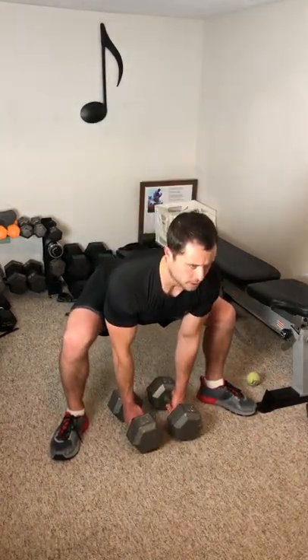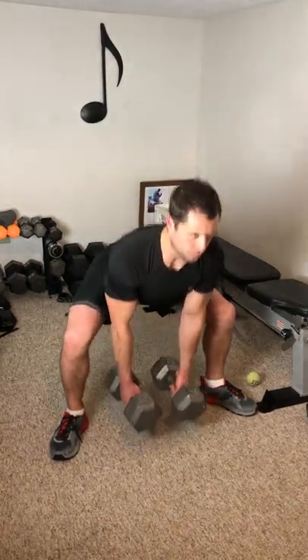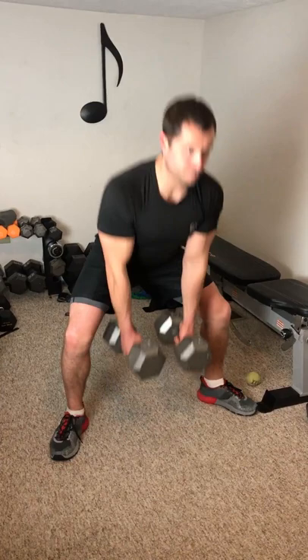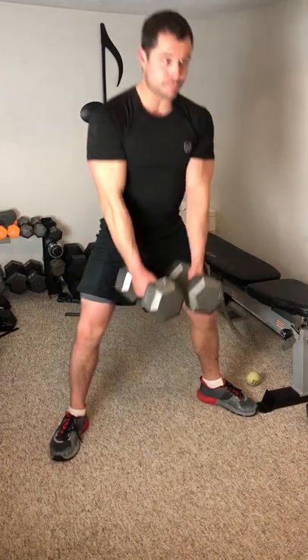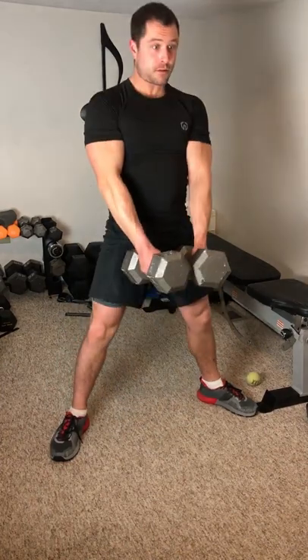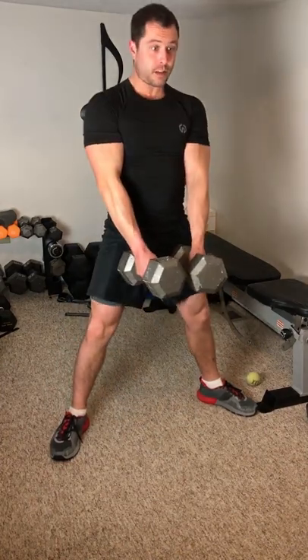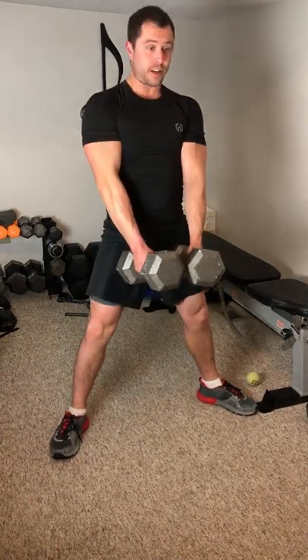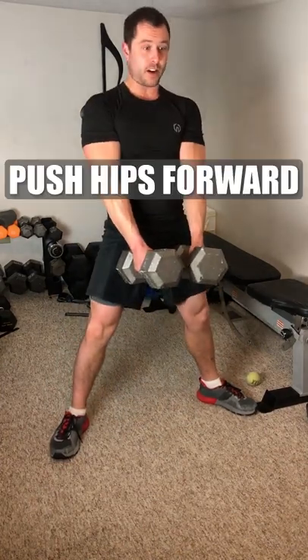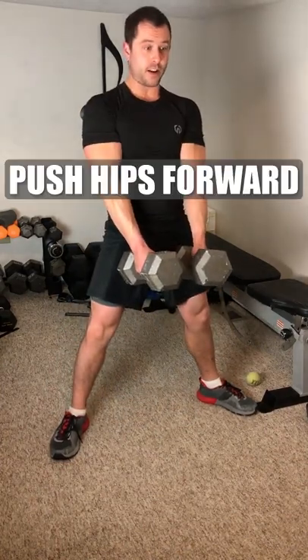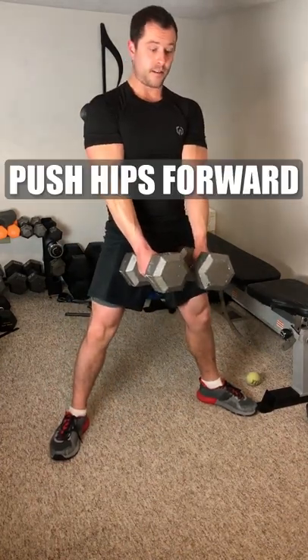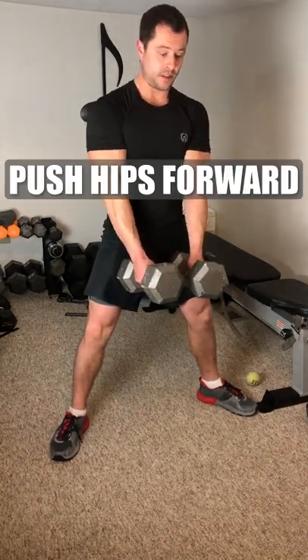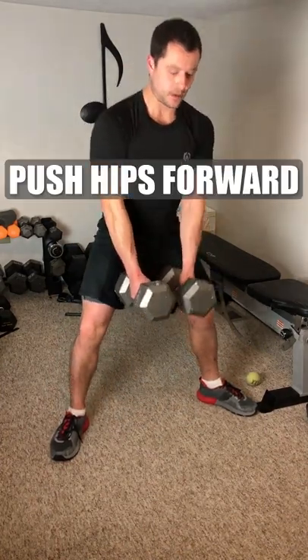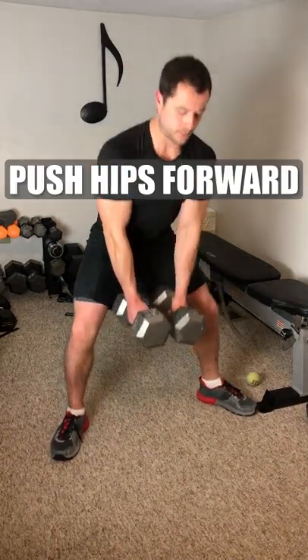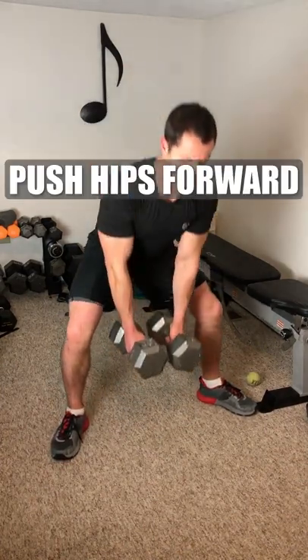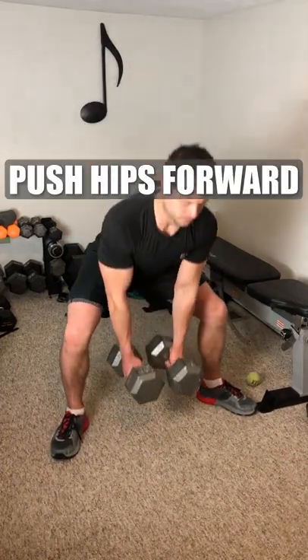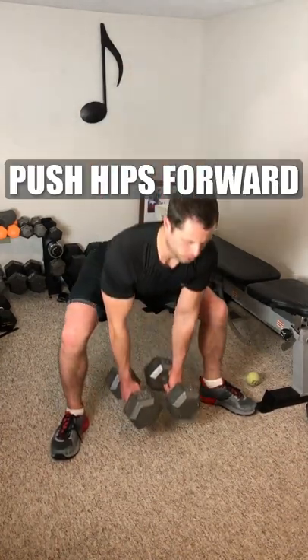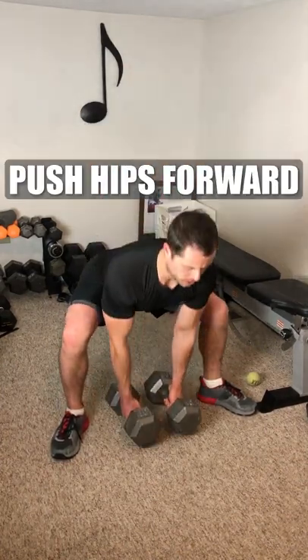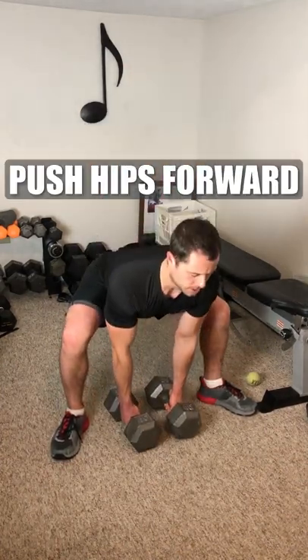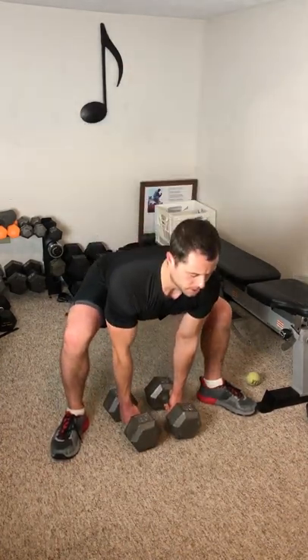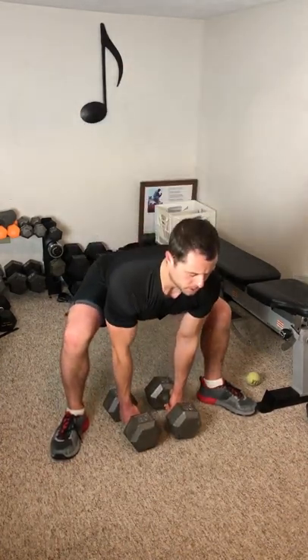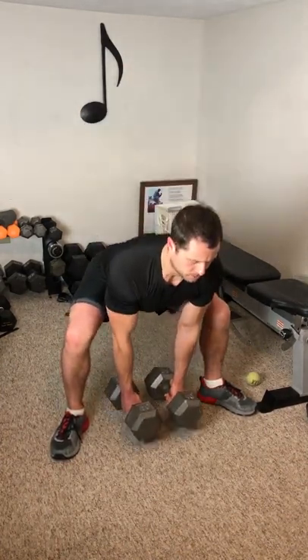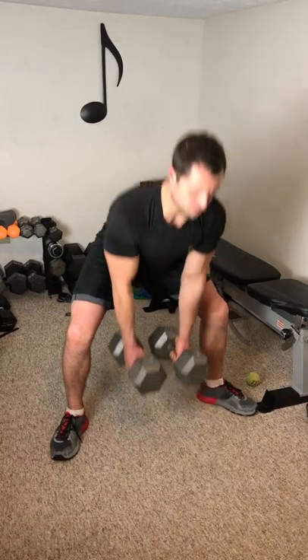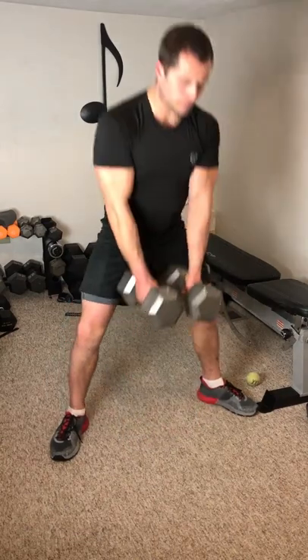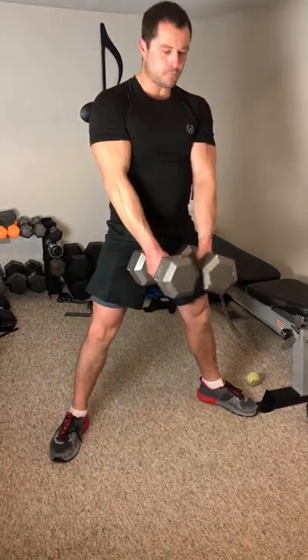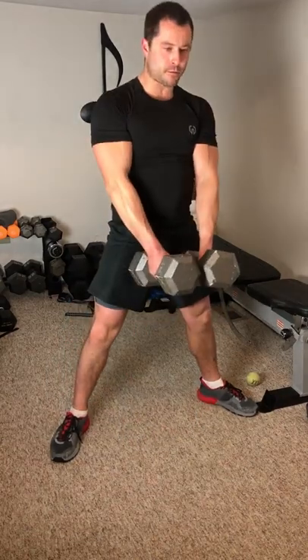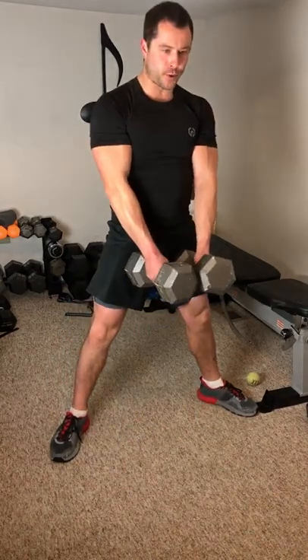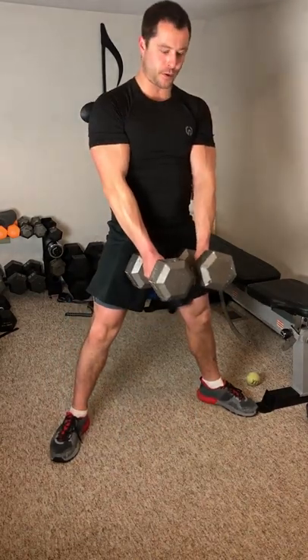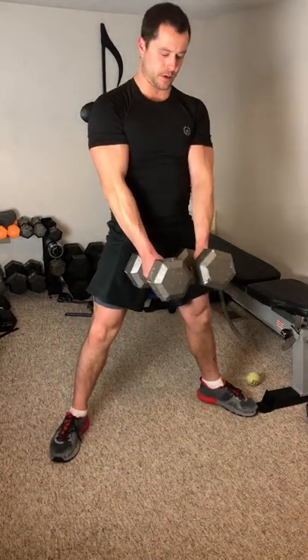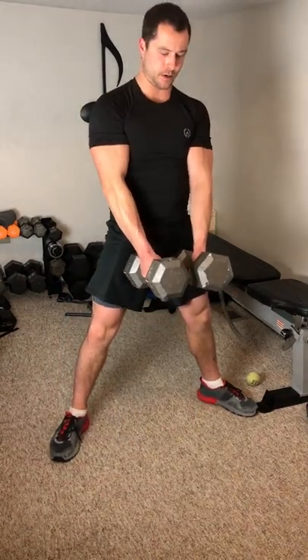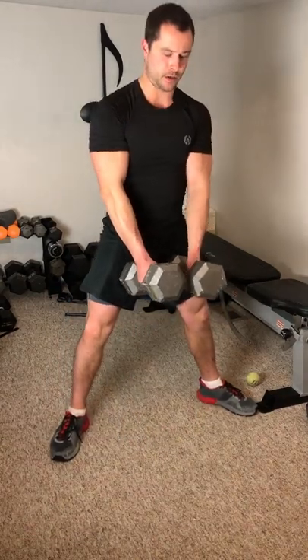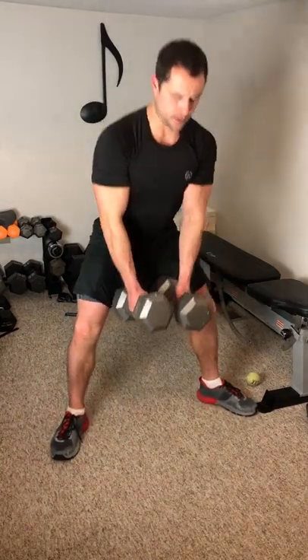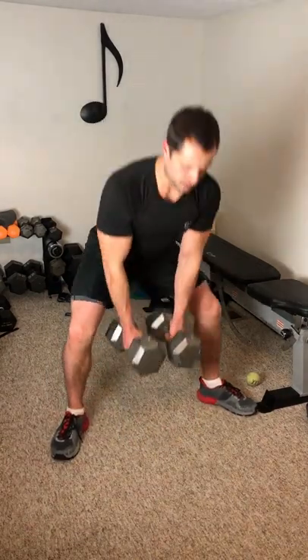Then squeeze with your glutes and hamstrings and push your hips forward as you're coming up. Think about using your hips as a hinge to come up. Squeeze at the top before coming down.